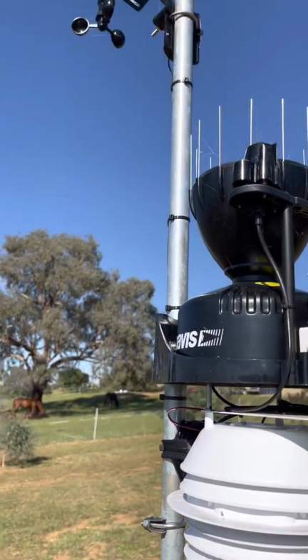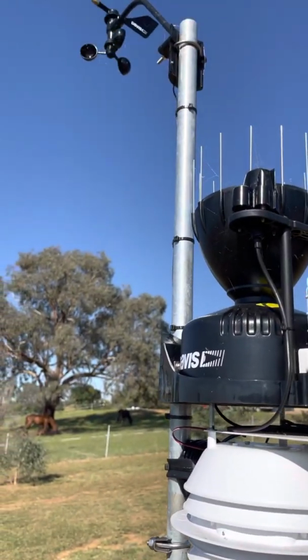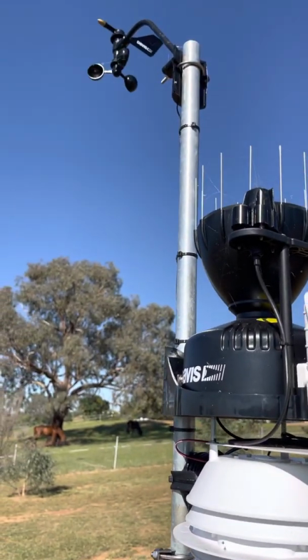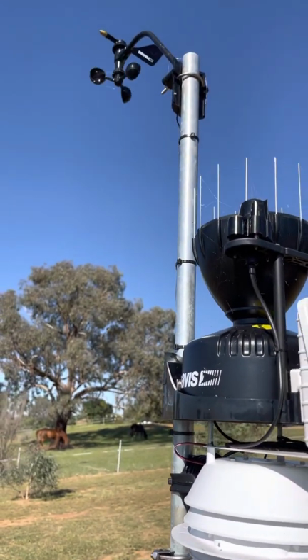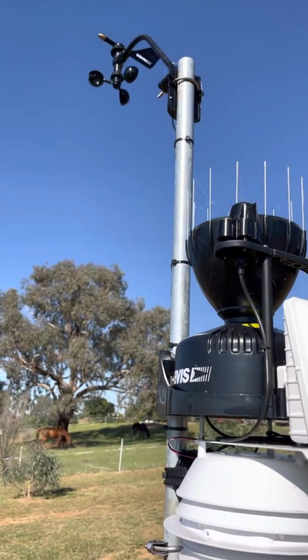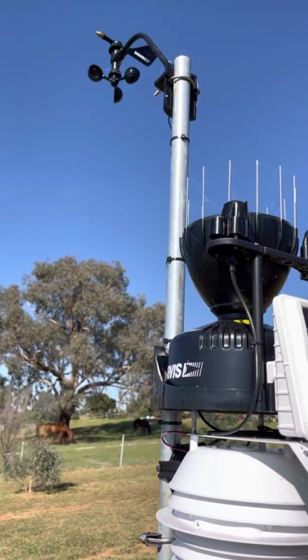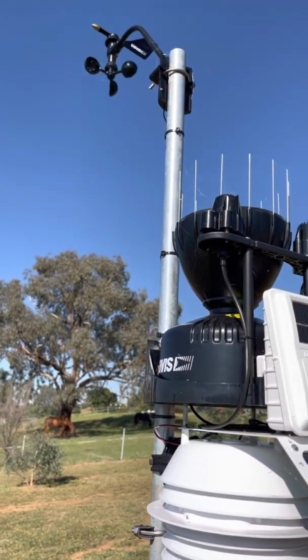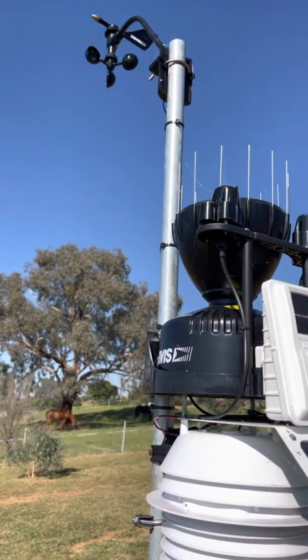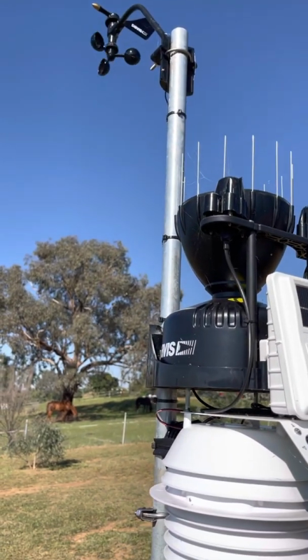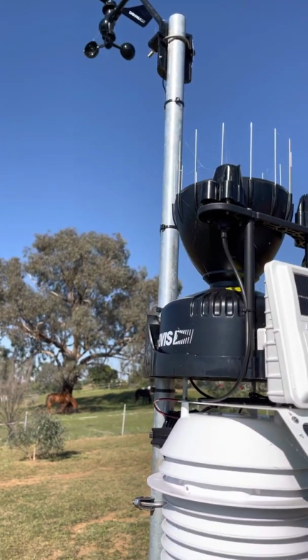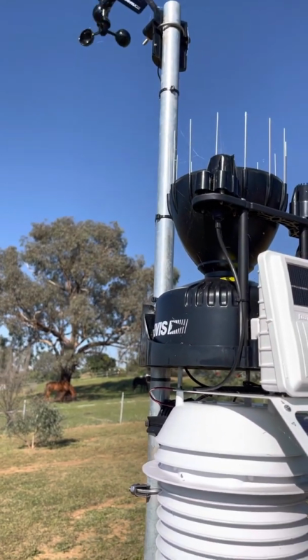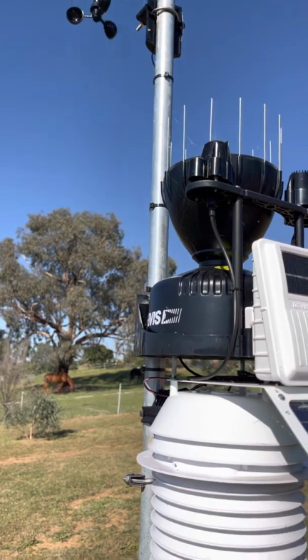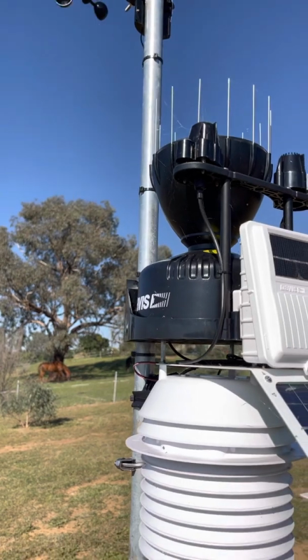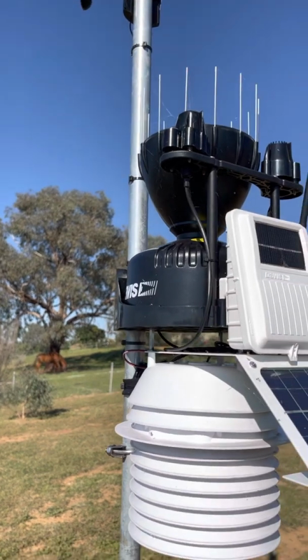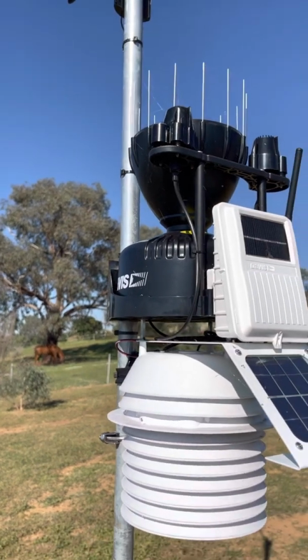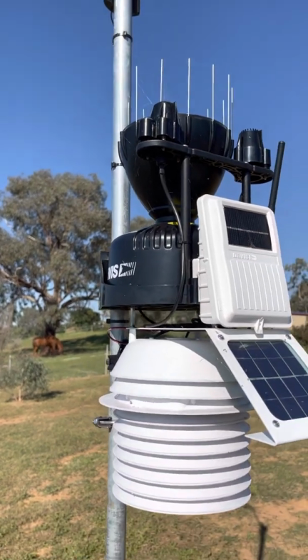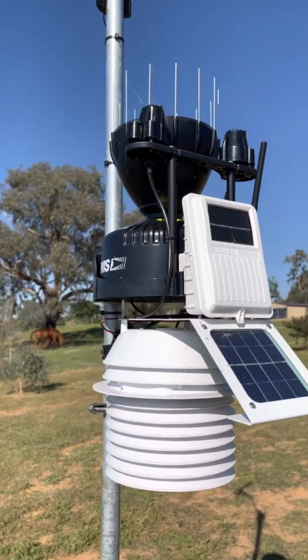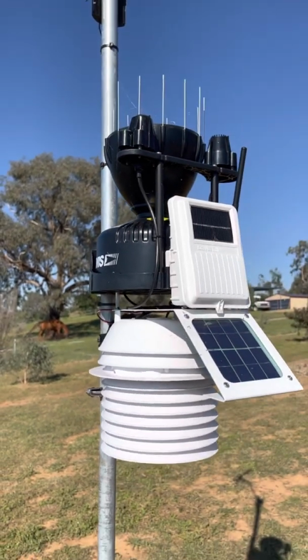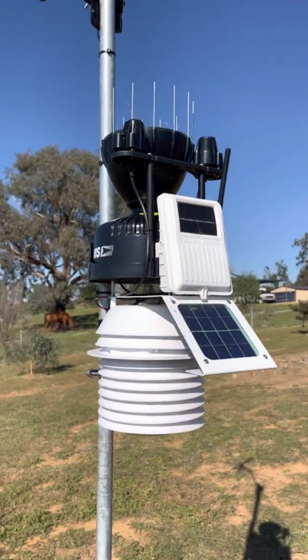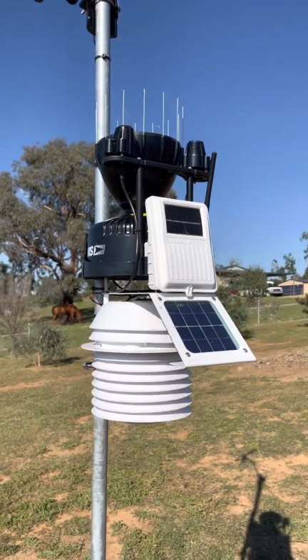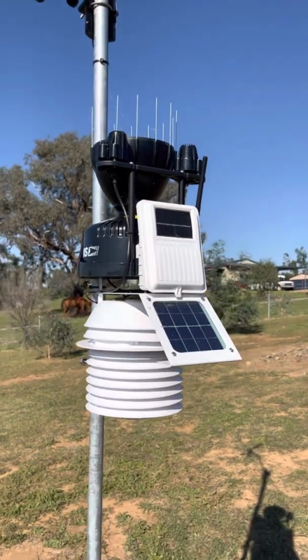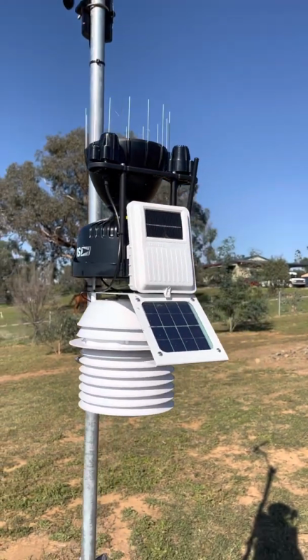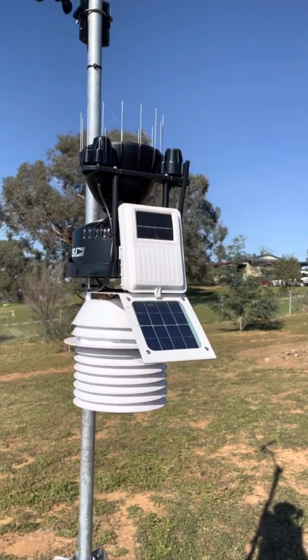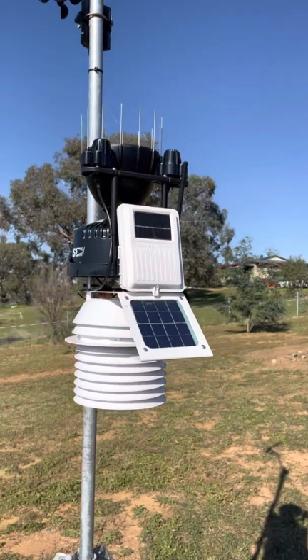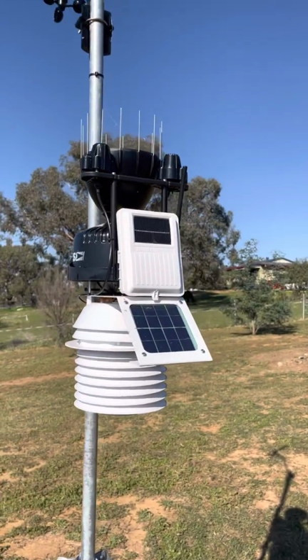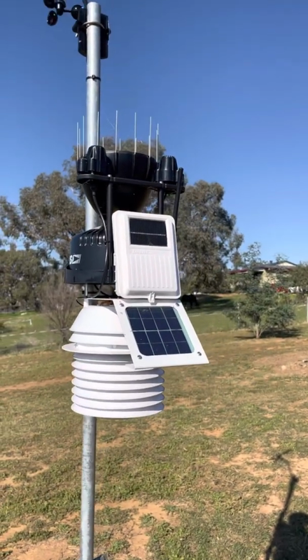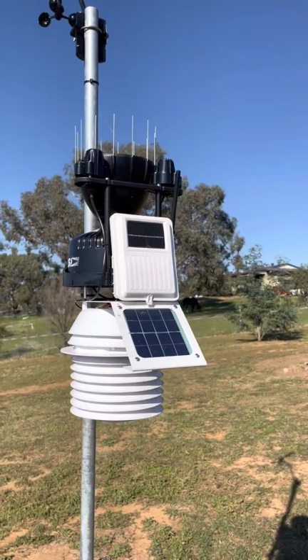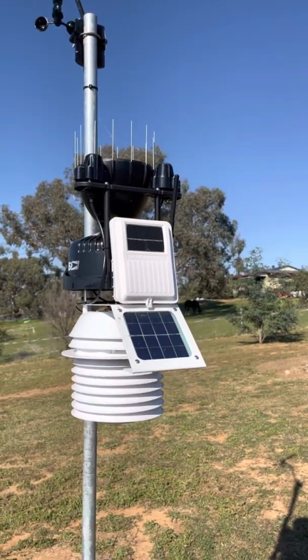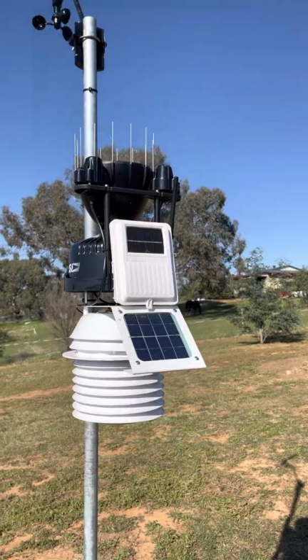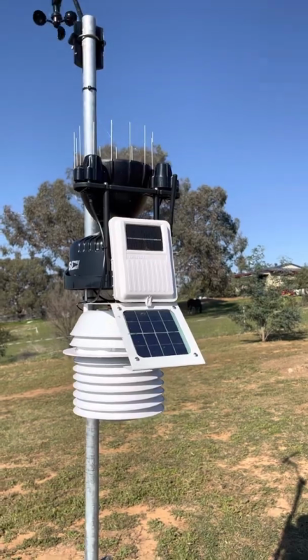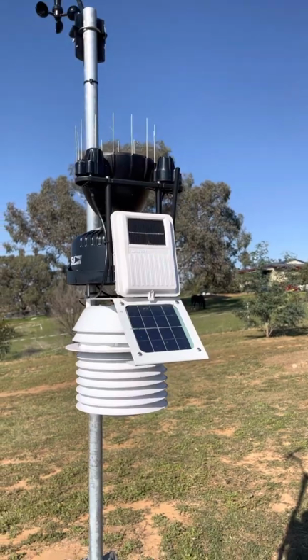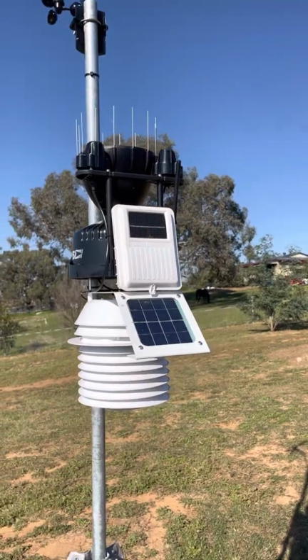I'm very, very happy with it — it's been working perfectly. We've had a fair bit of rain in the last couple of weeks and it's measured it beautifully.